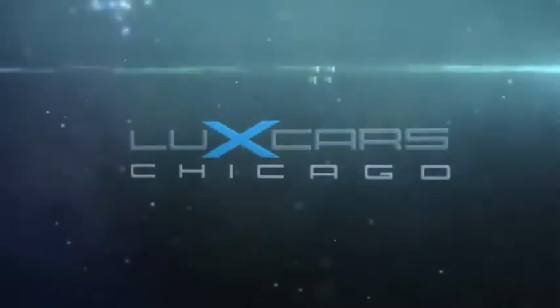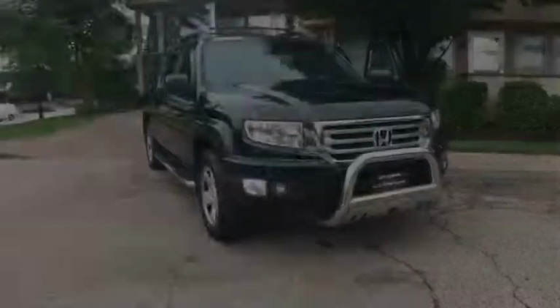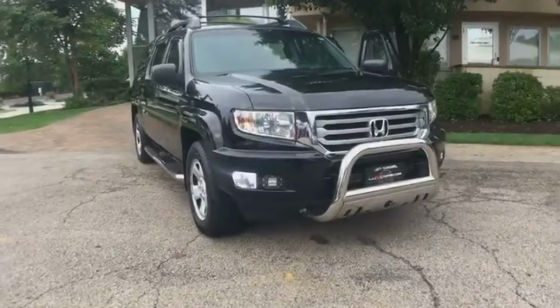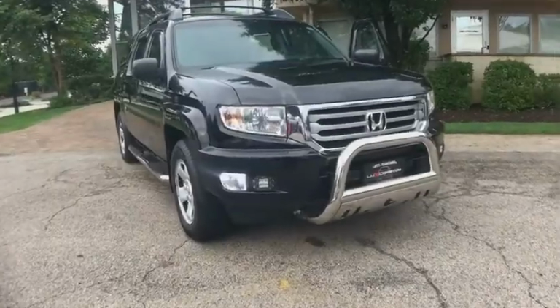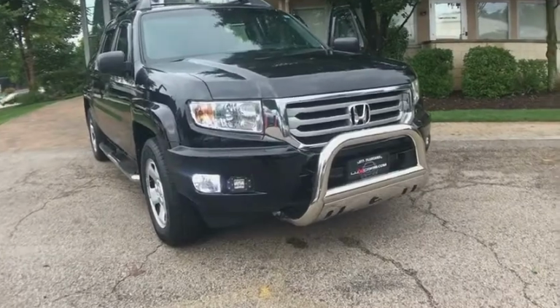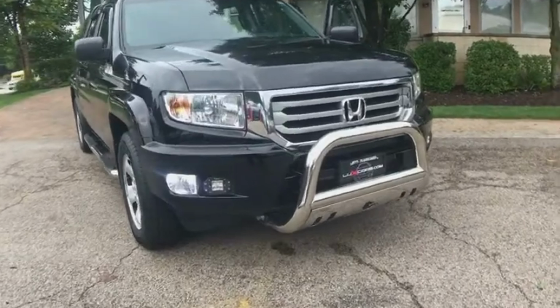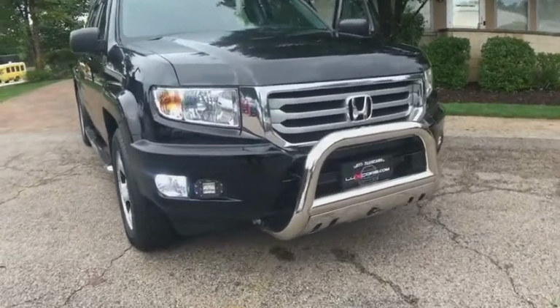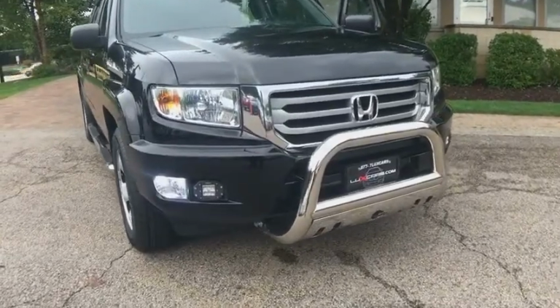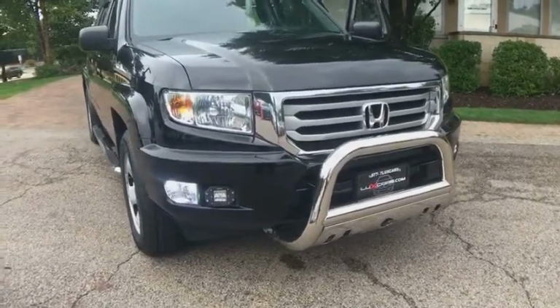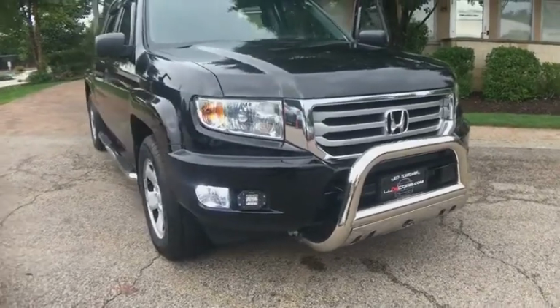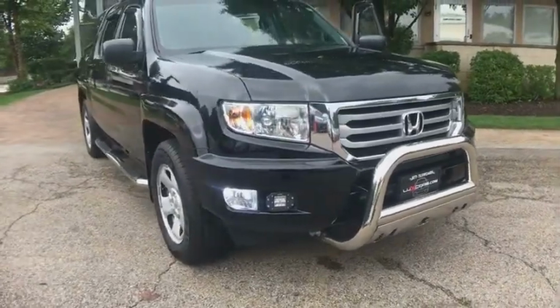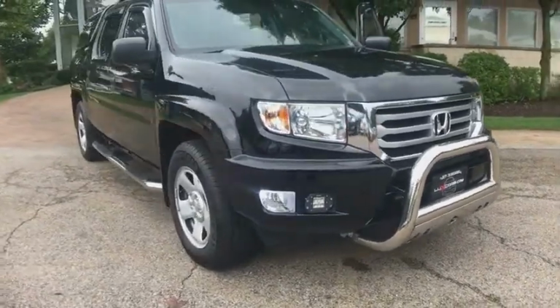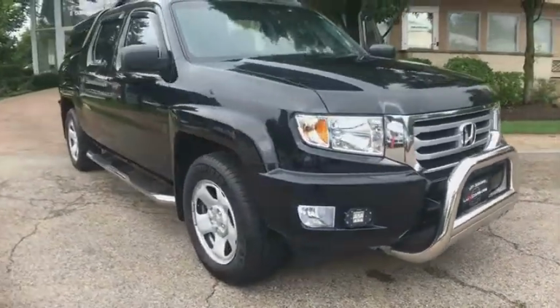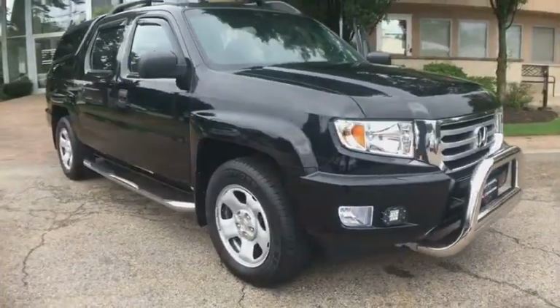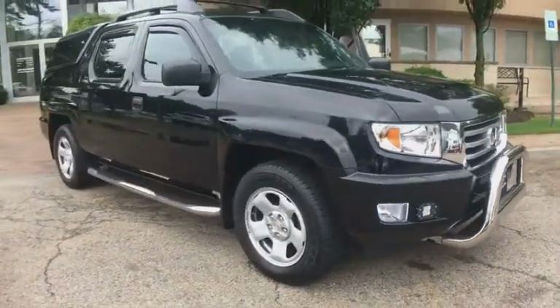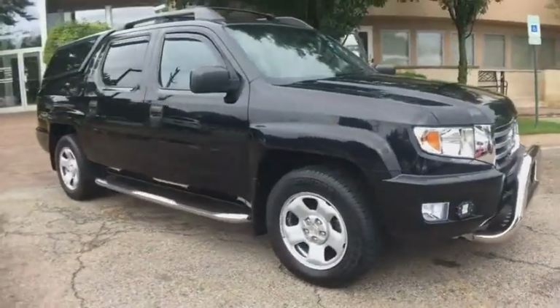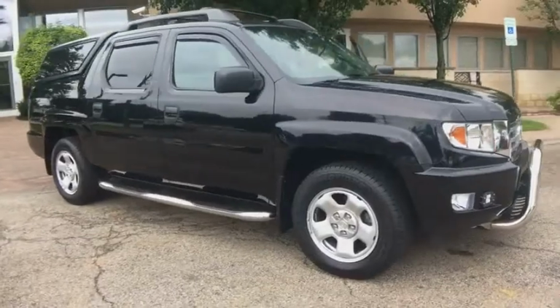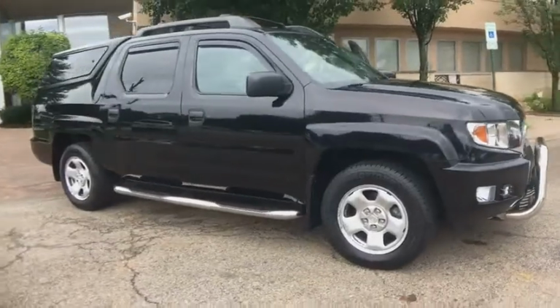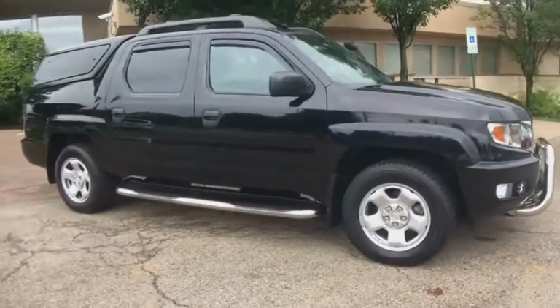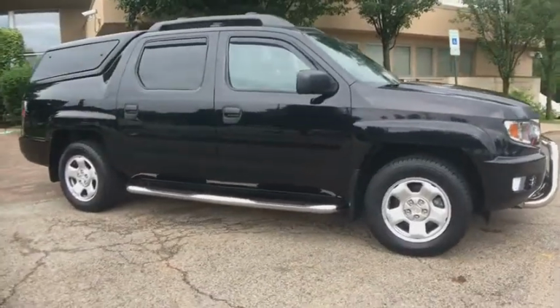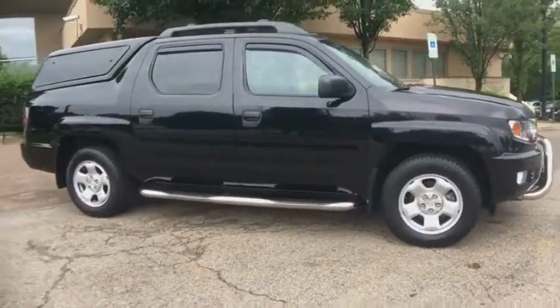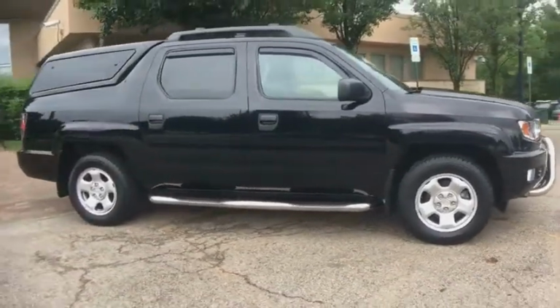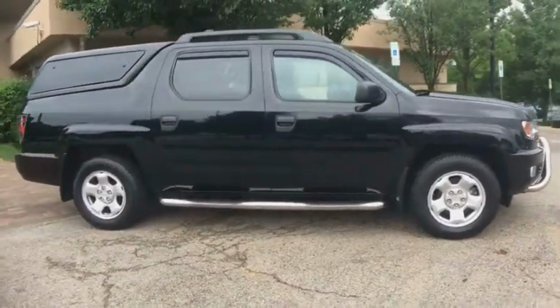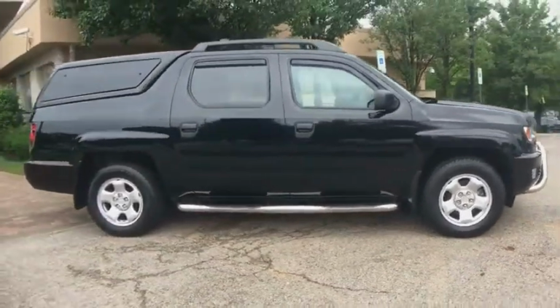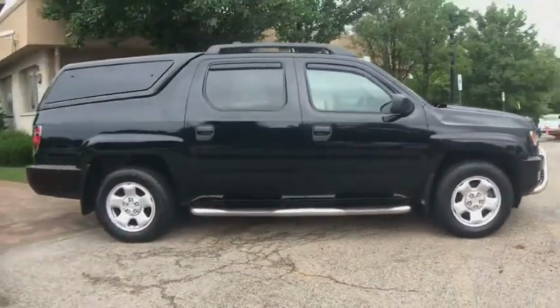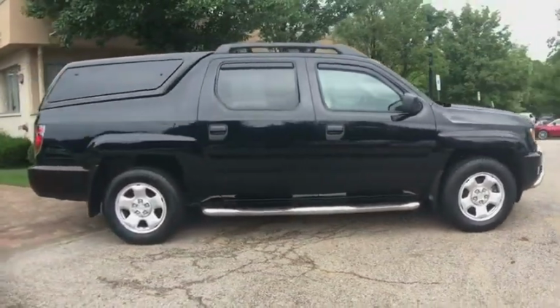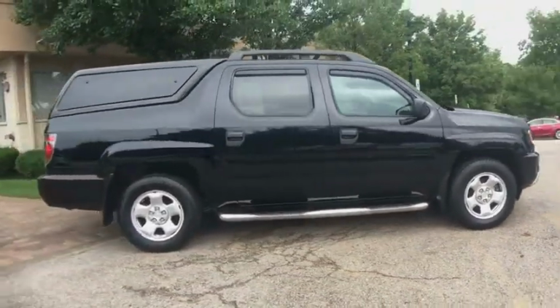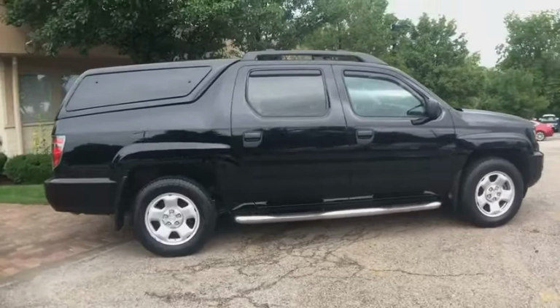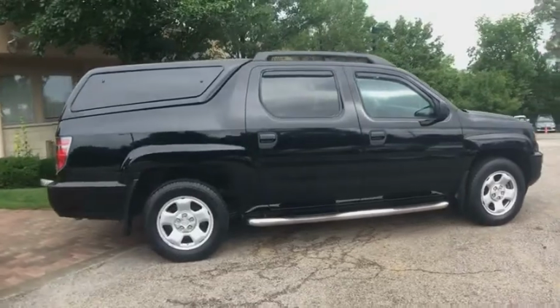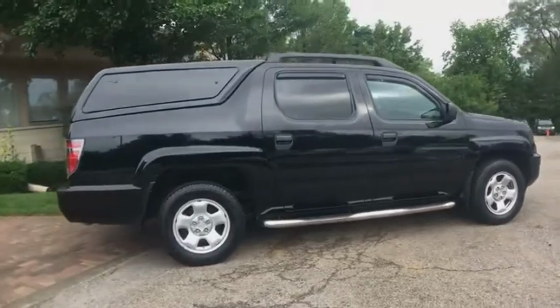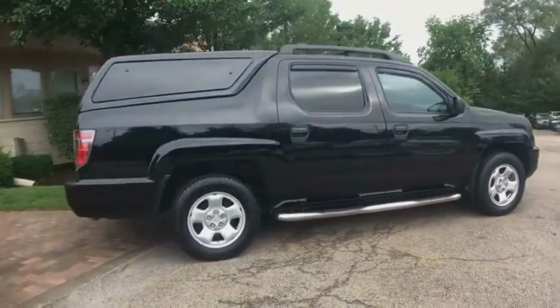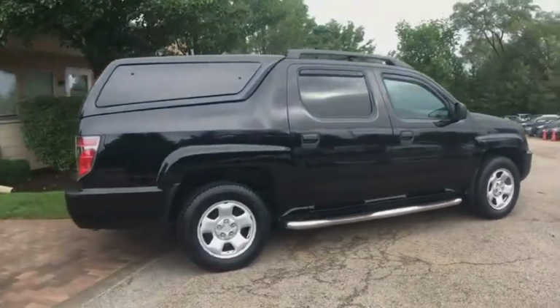Very clean 2012 Honda Ridgeline RT4WD, running boards, roof rack, park distance control, trailer hinge, glass cap, no stories, Carfax certified, ready for the road.